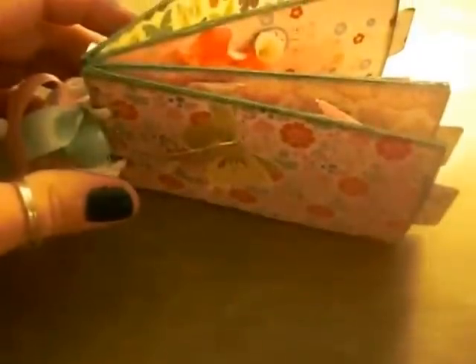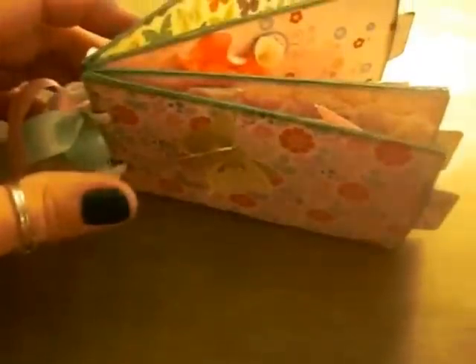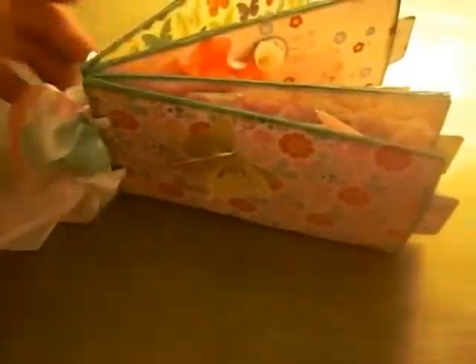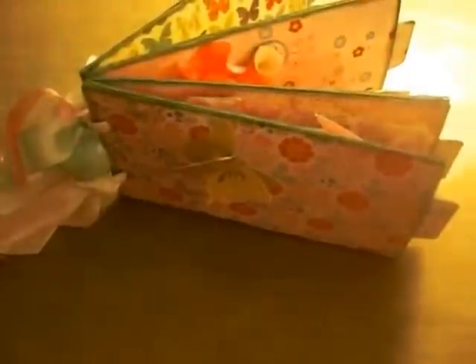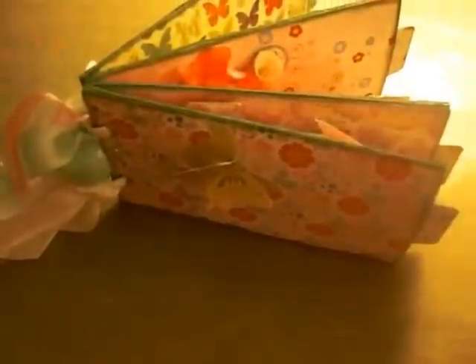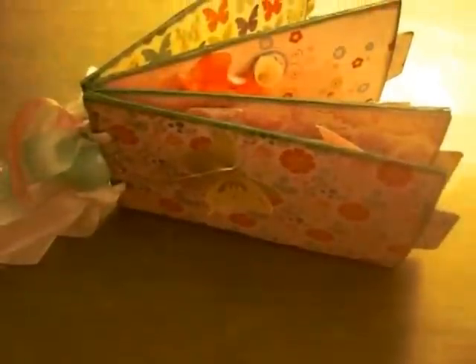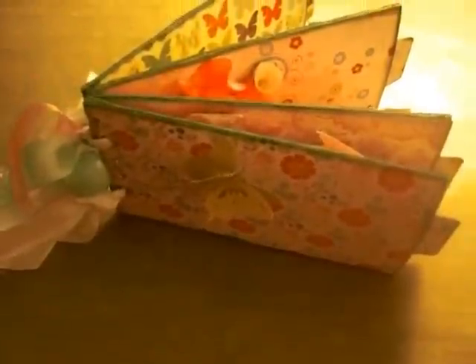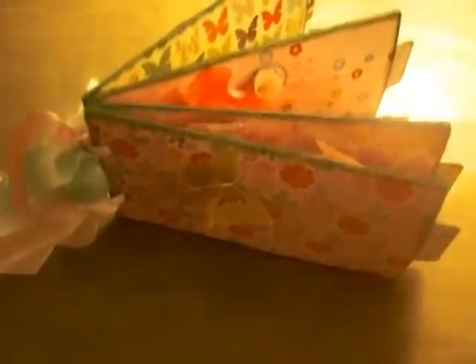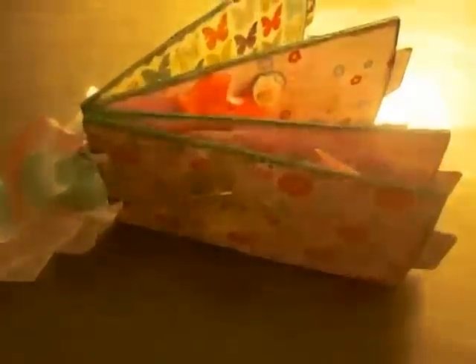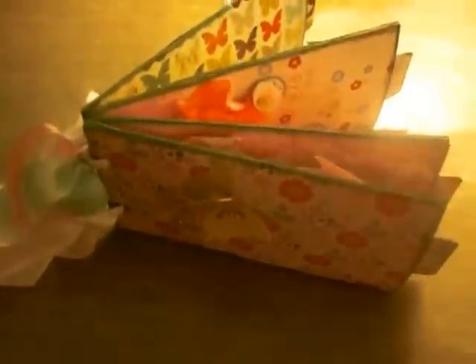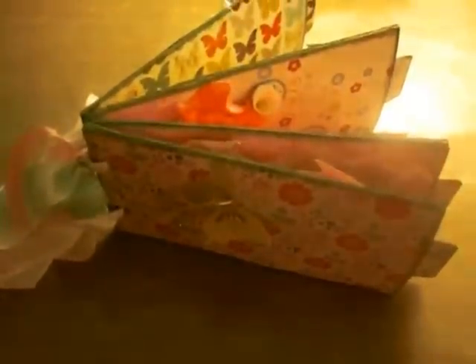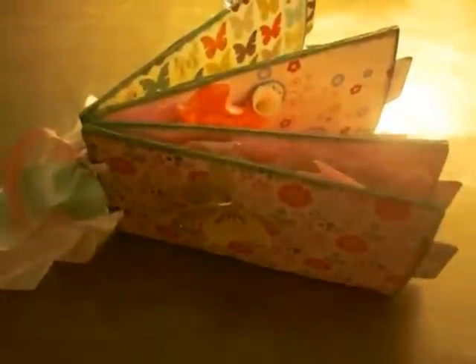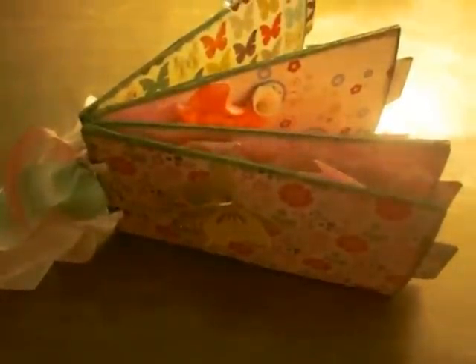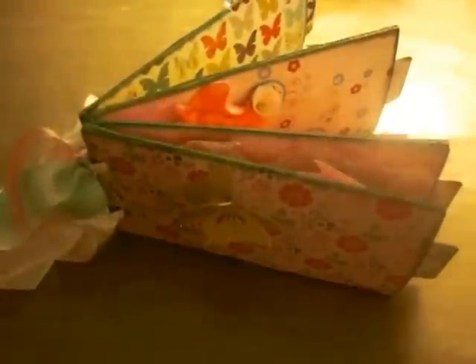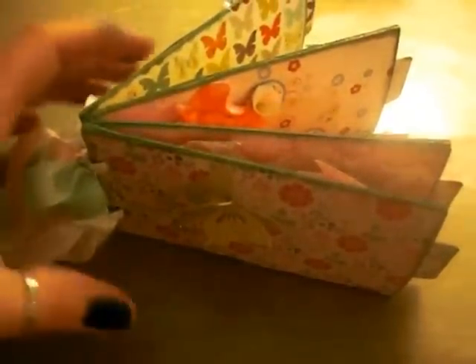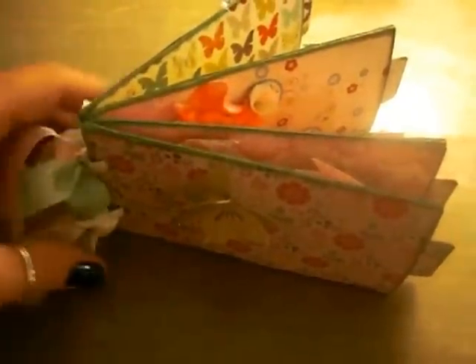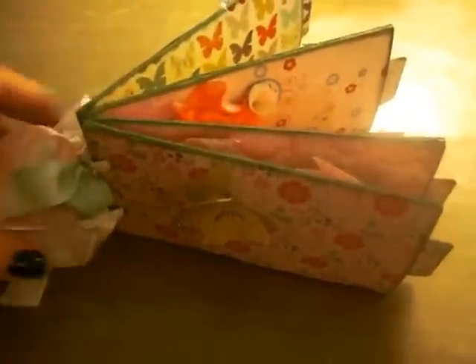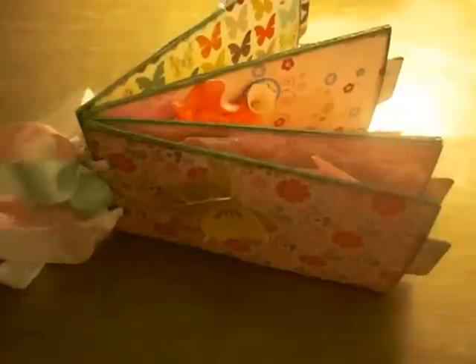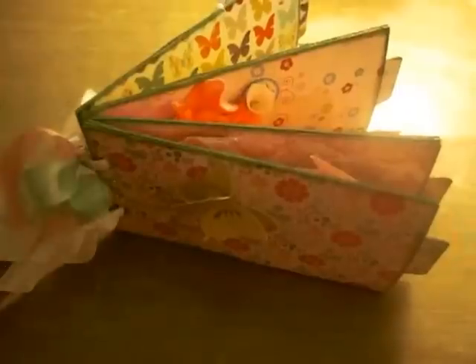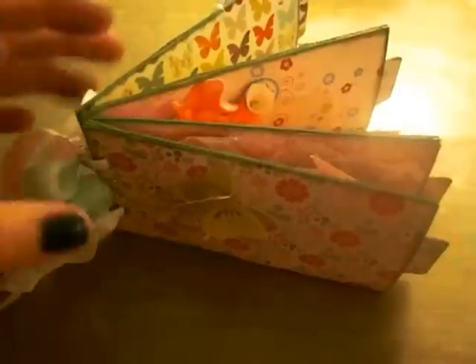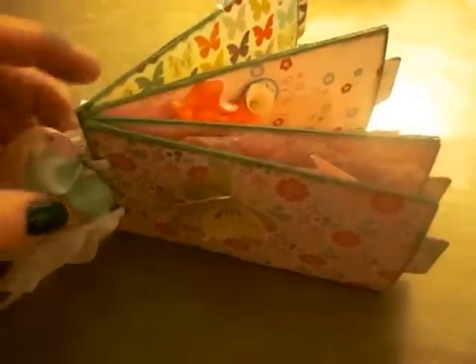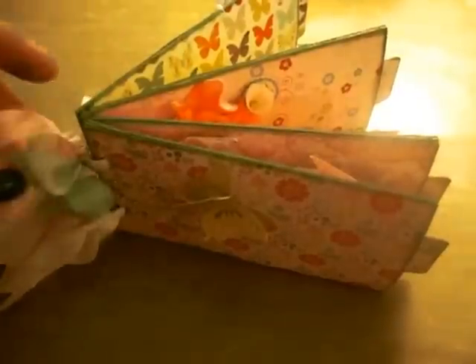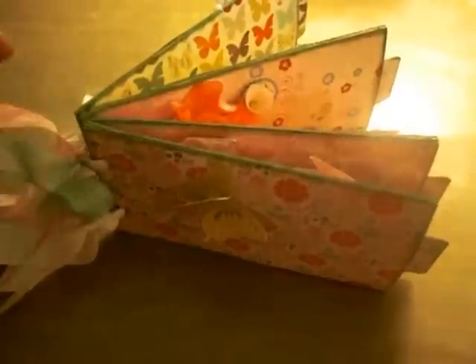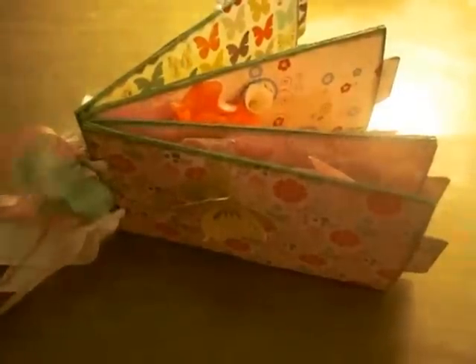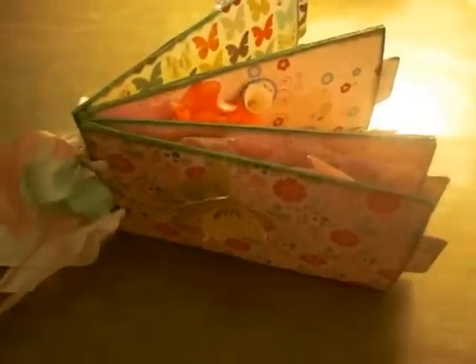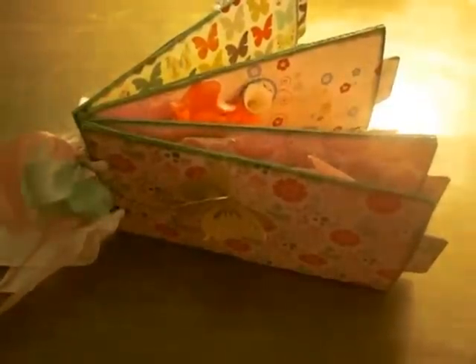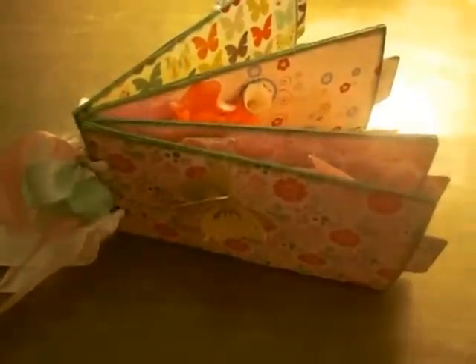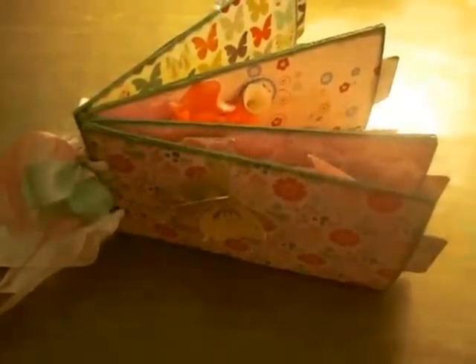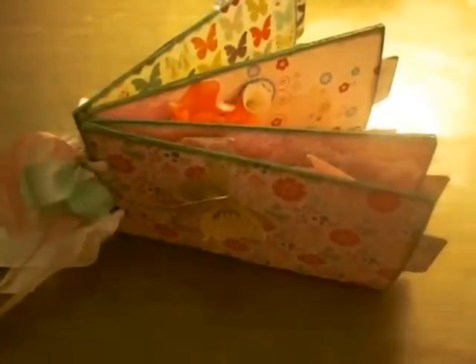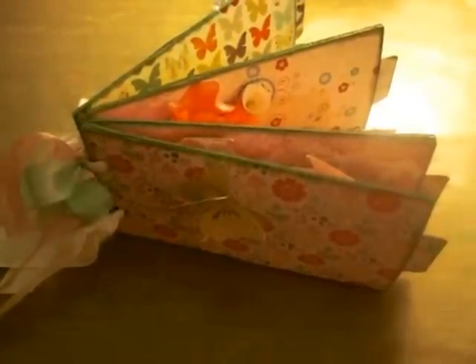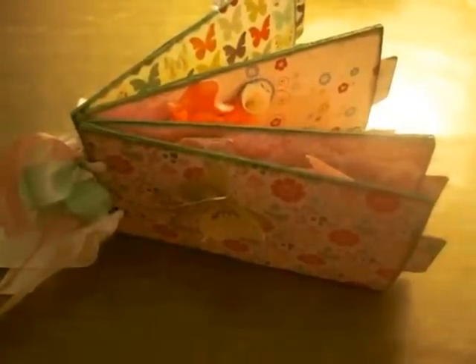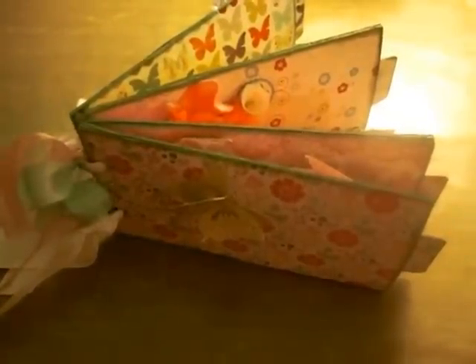Hi everyone, this is Tracy here. I just wanted to share a toilet paper mini that I made. This is my first toilet paper mini.